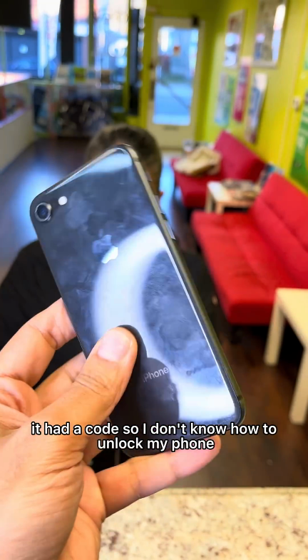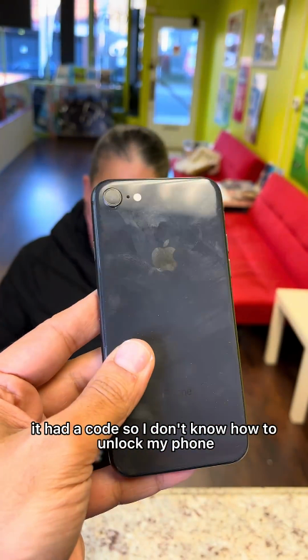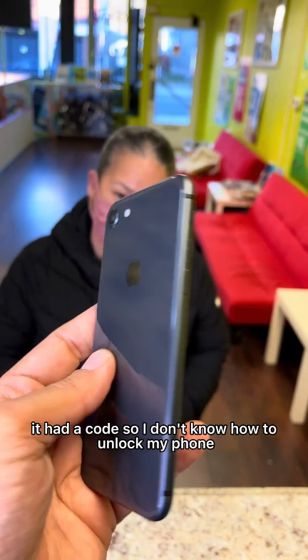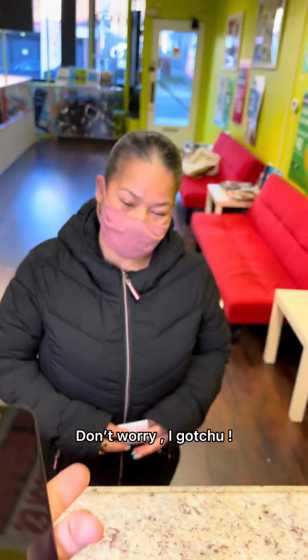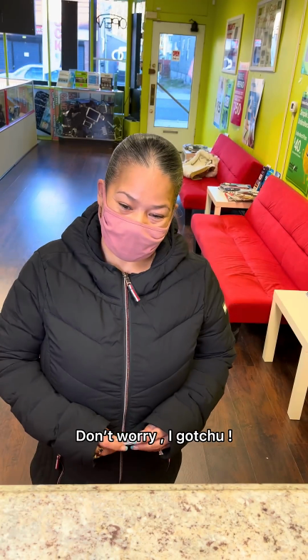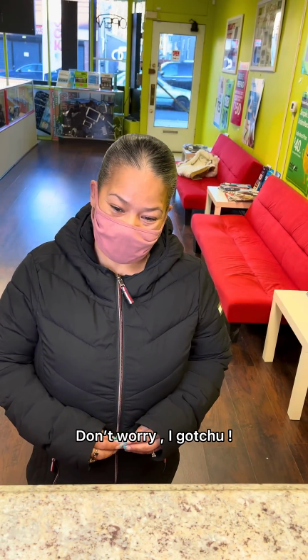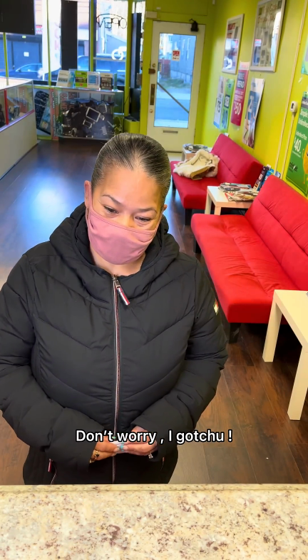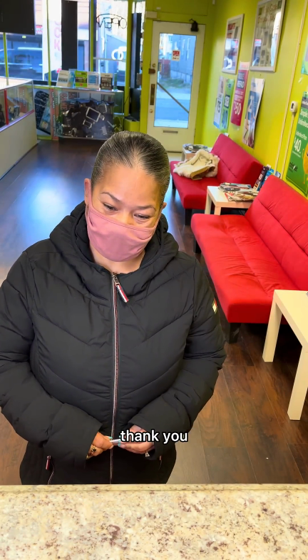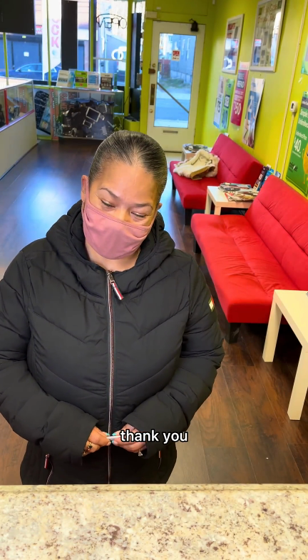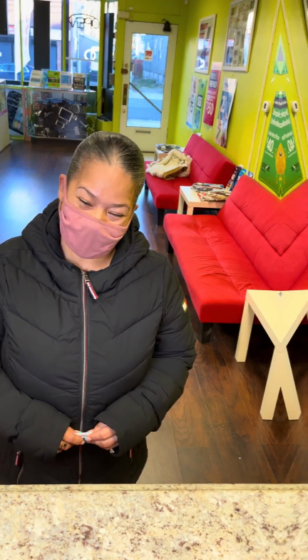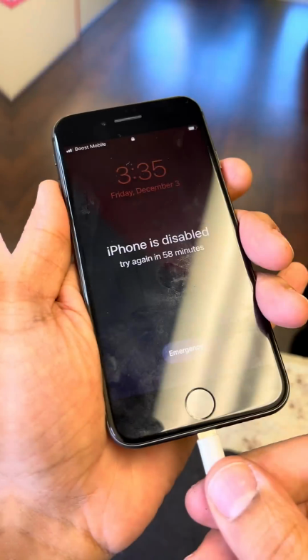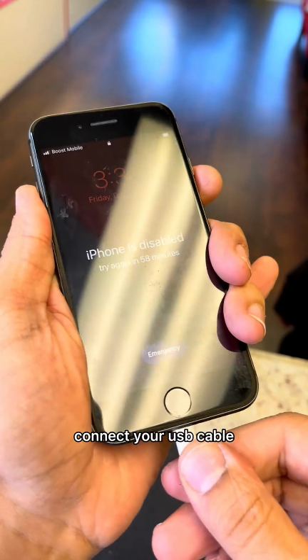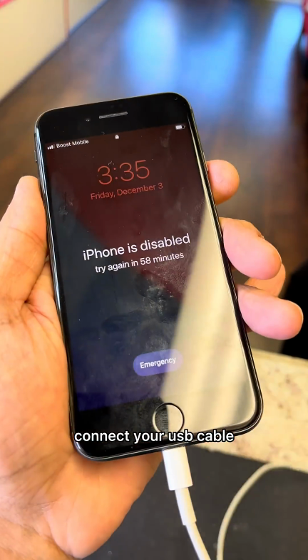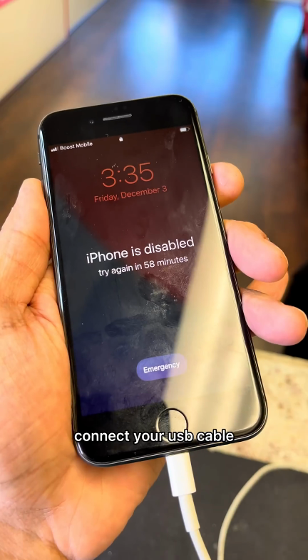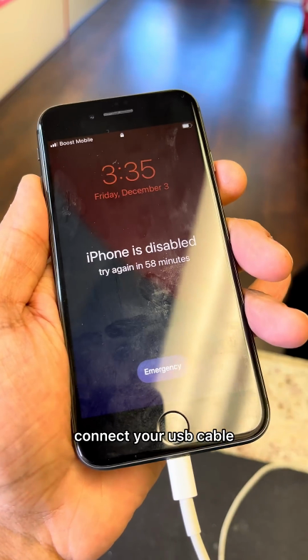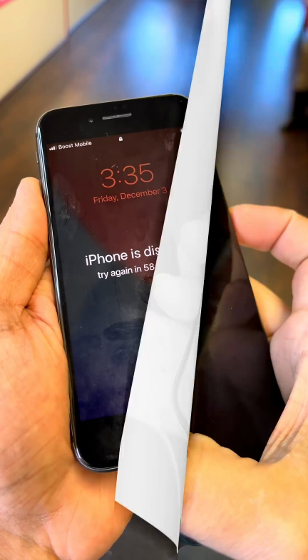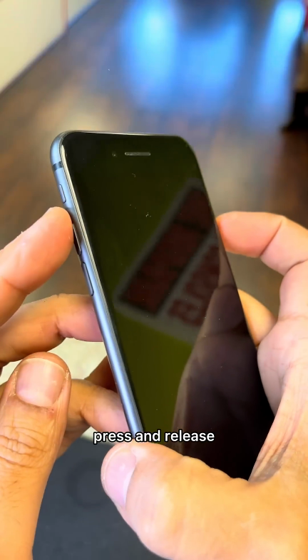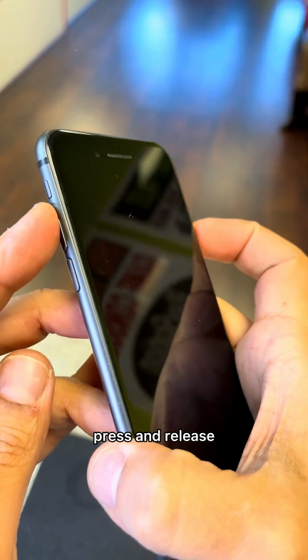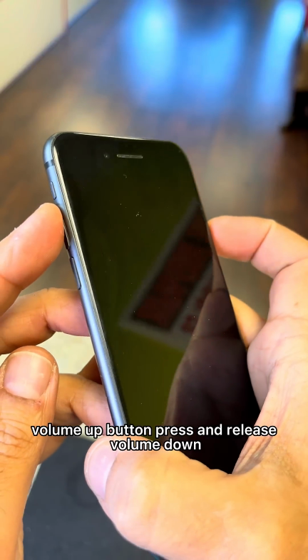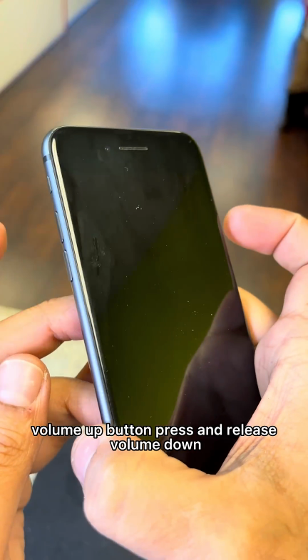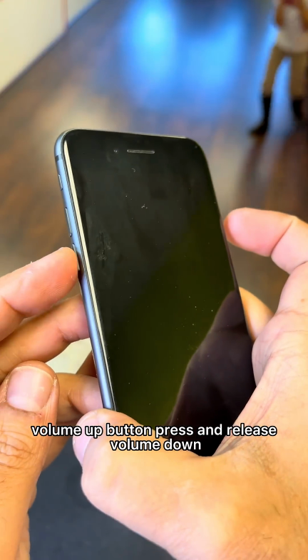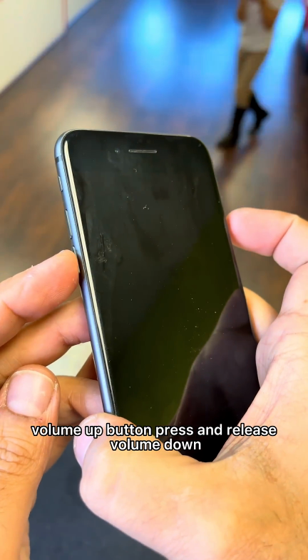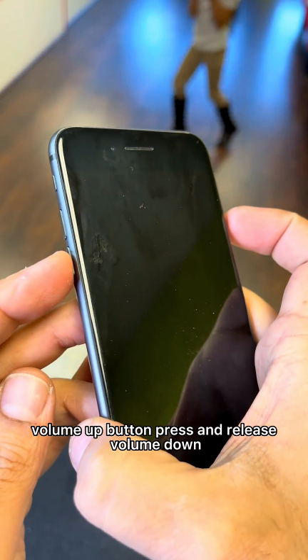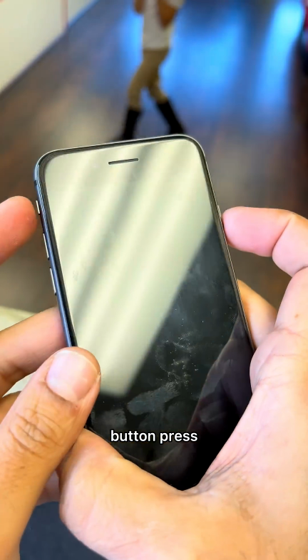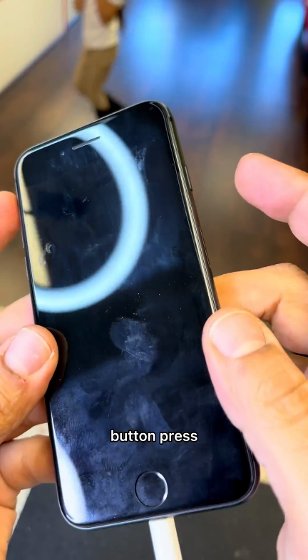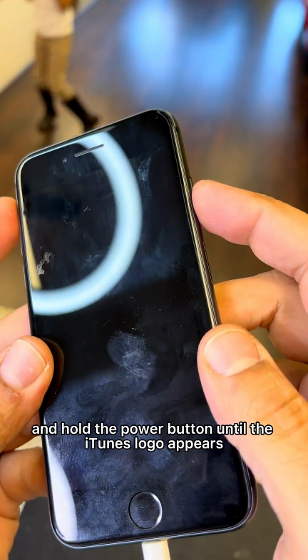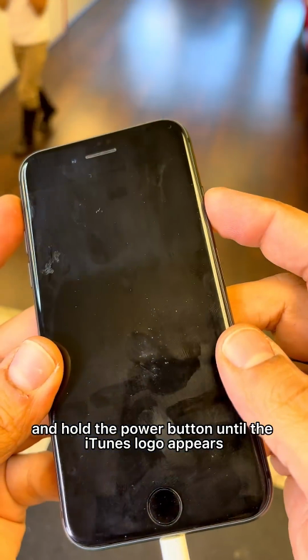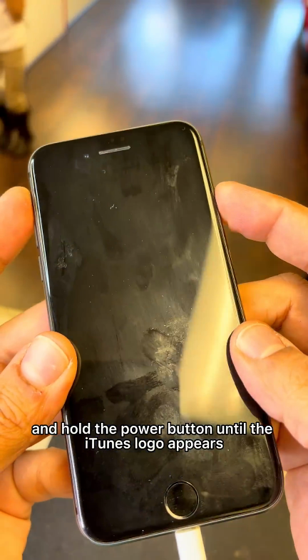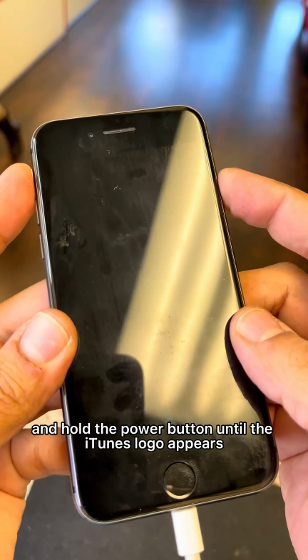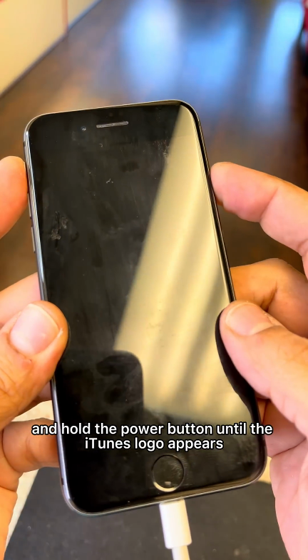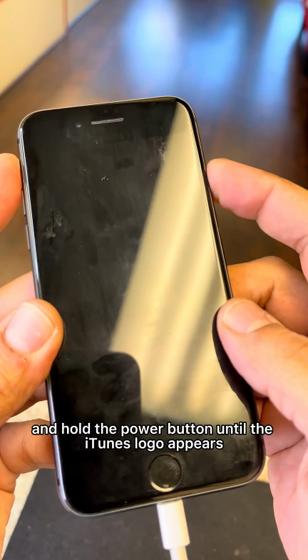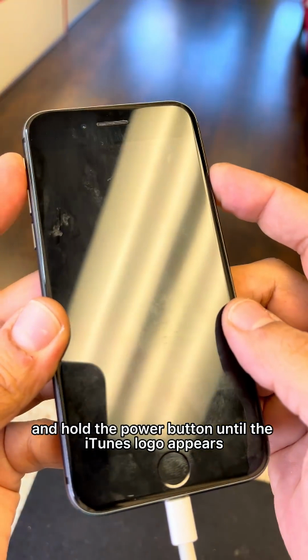Thank you. Connect your USB cable, press and release the volume up button, press and release the volume down button, then press and hold the power button until the iTunes logo appears.